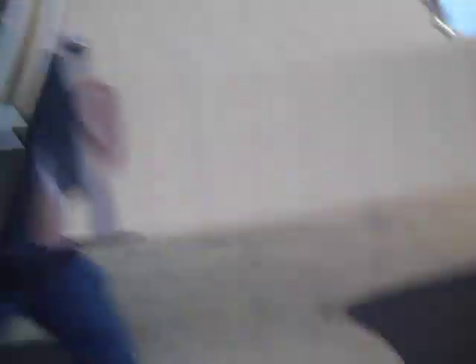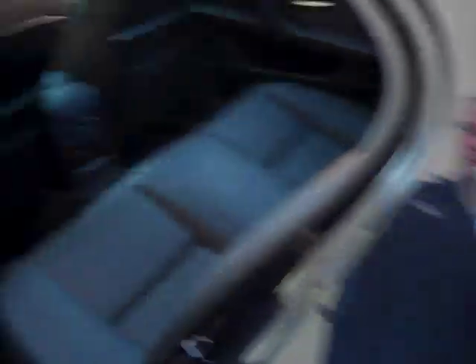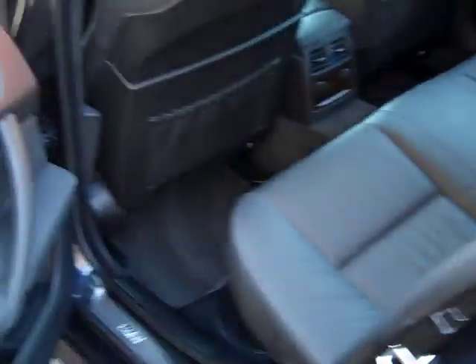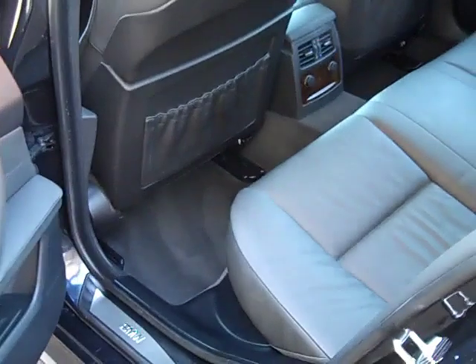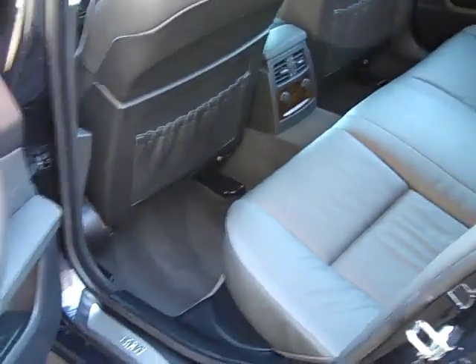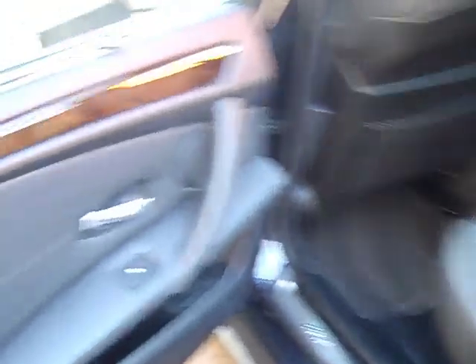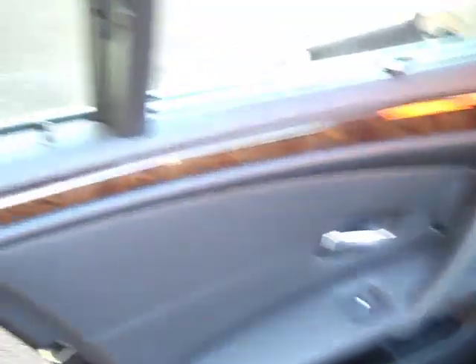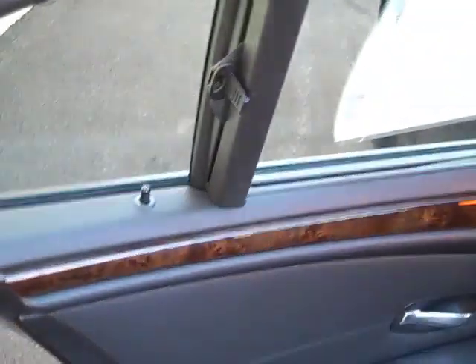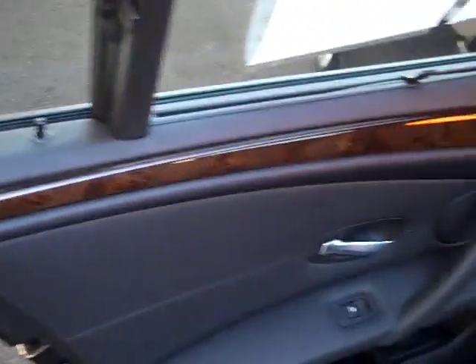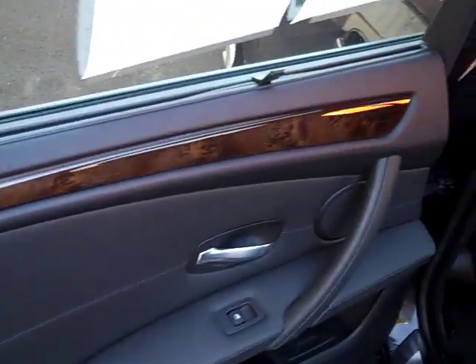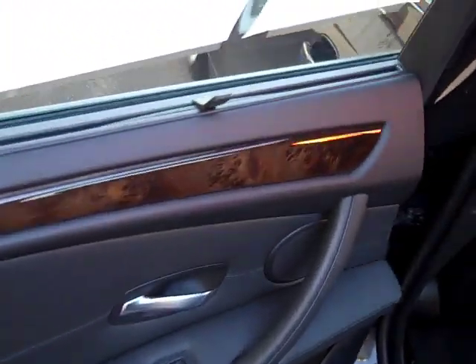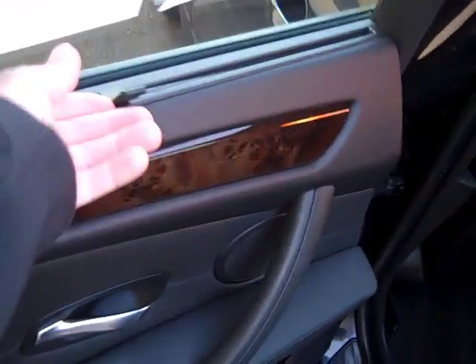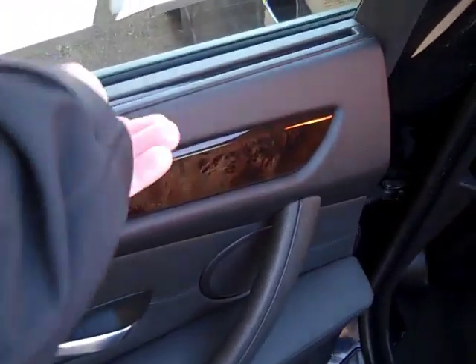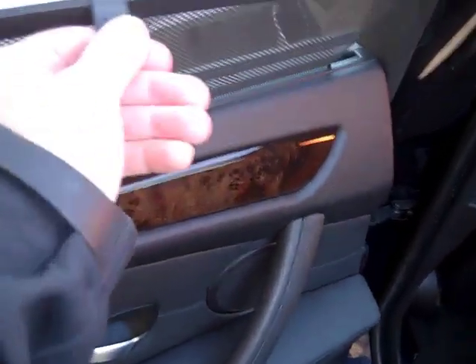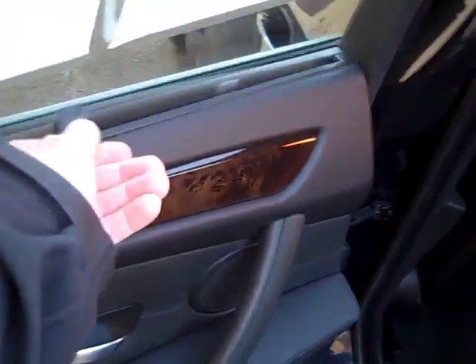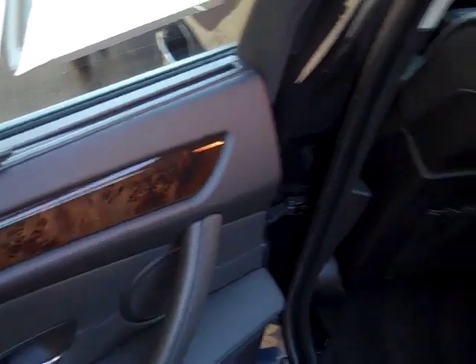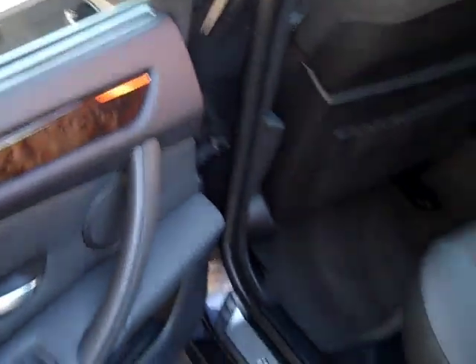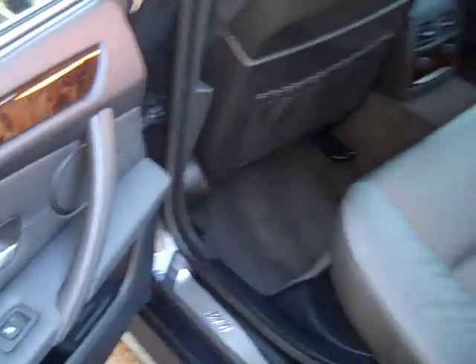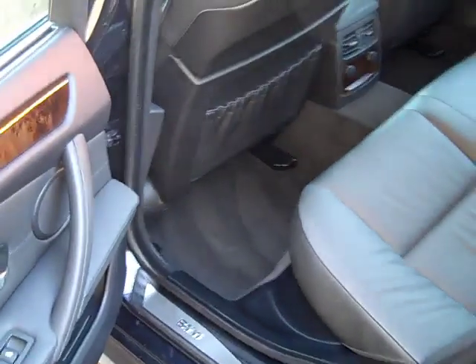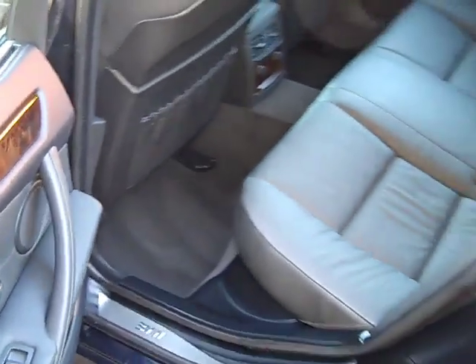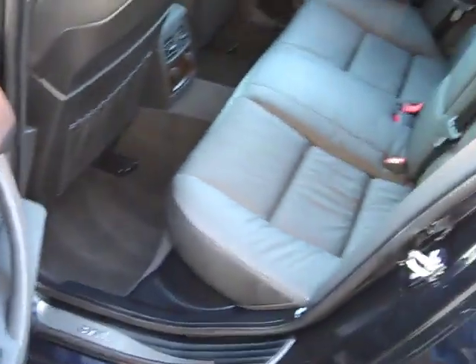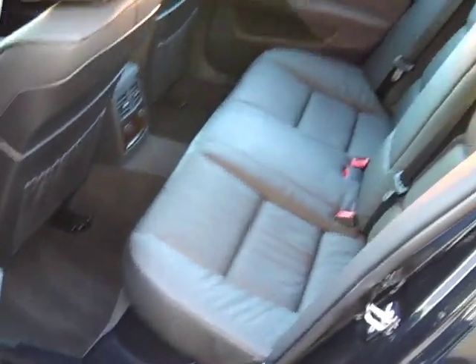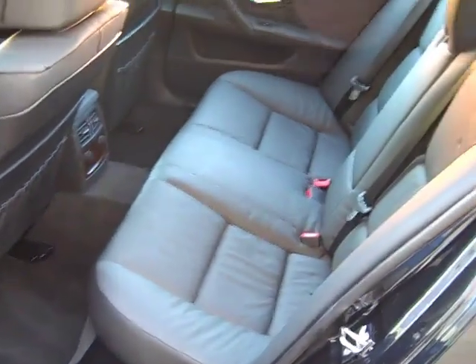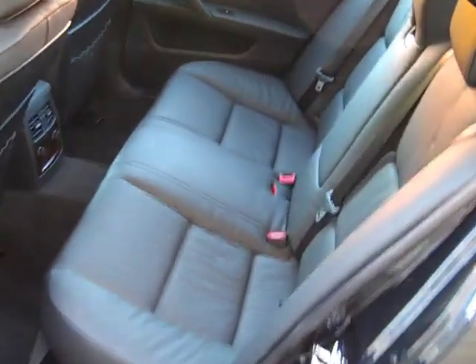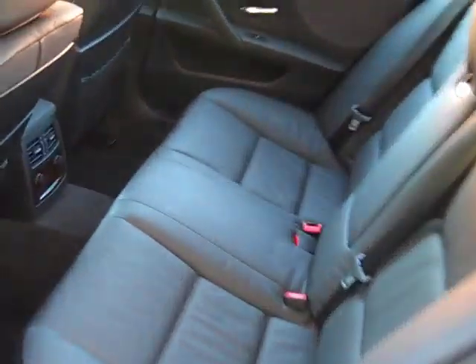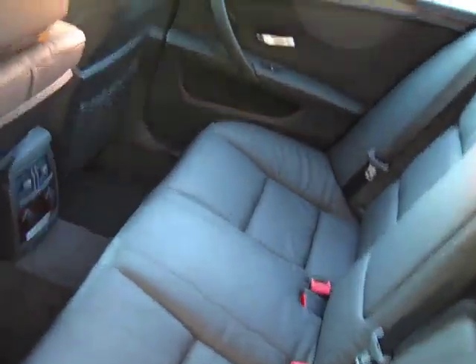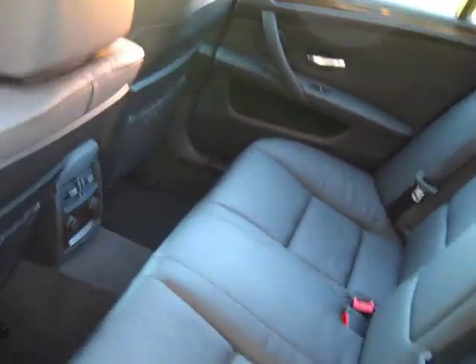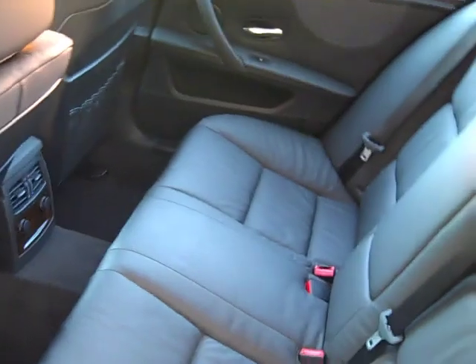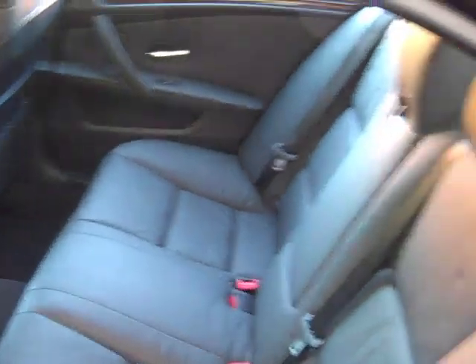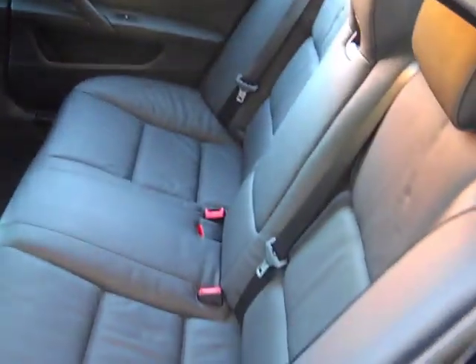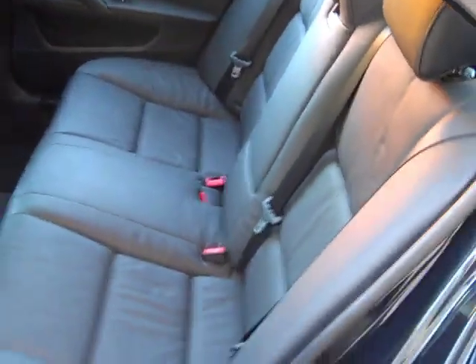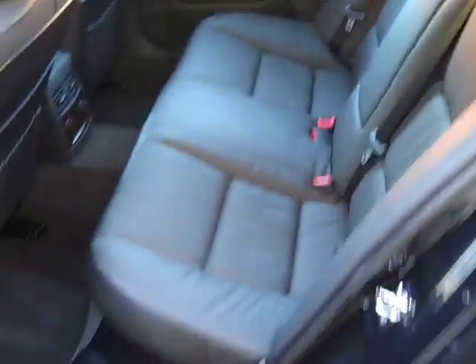Also does have these rear sun shades. Let's take a look here in the back seat — you can see them. Little handles here to pull them up. The rear sun shade for the rear window is power. The back seat is also in really great shape, no issues there.